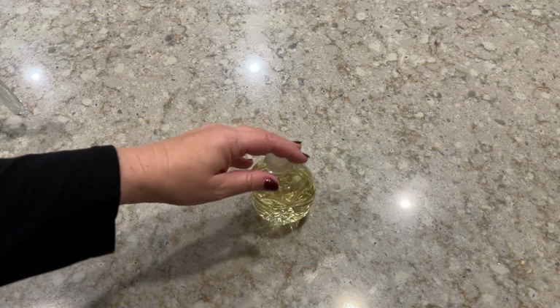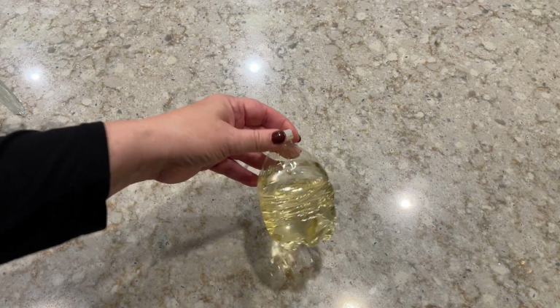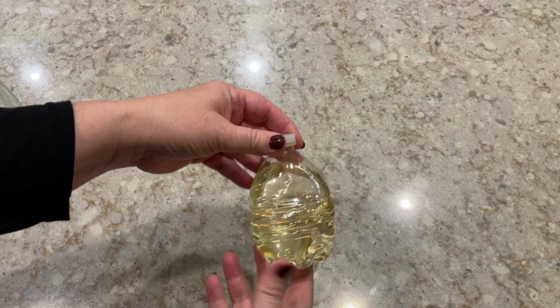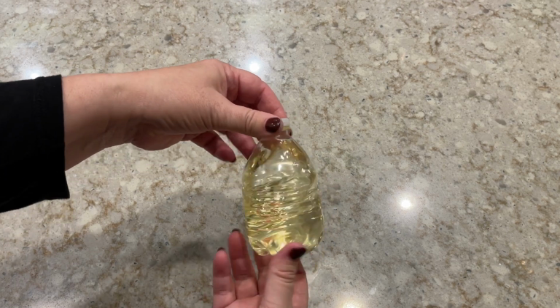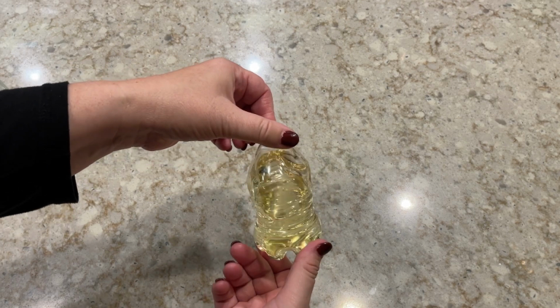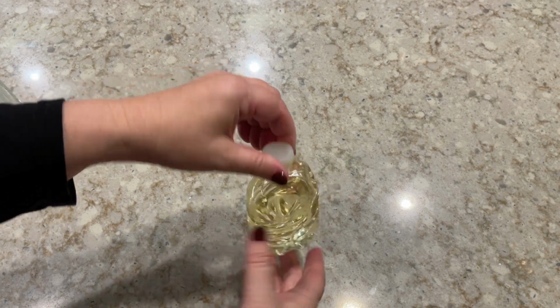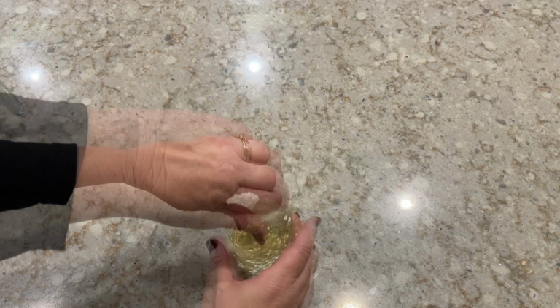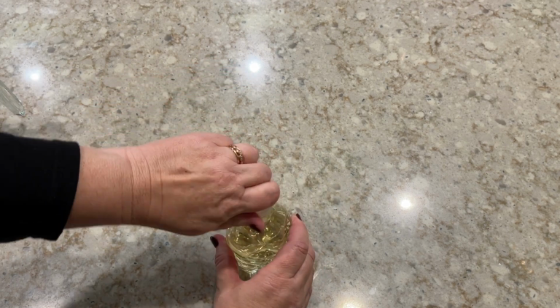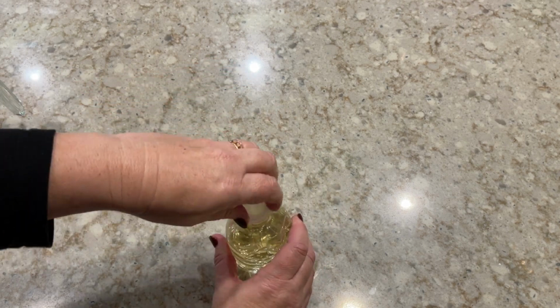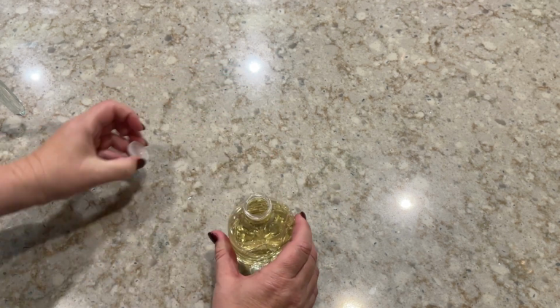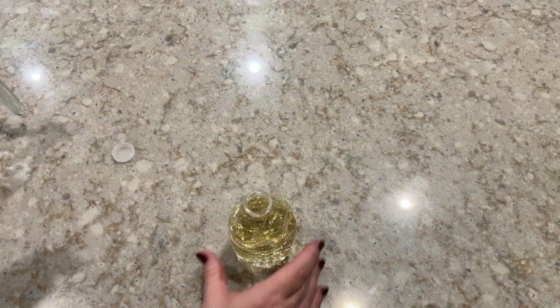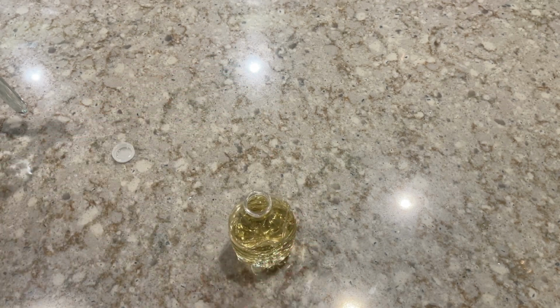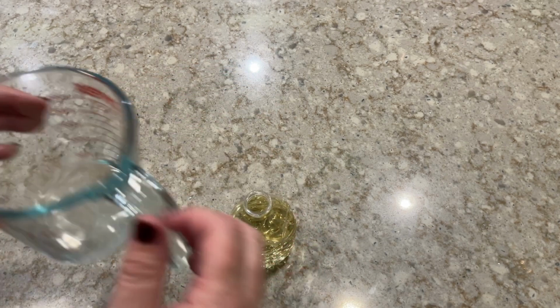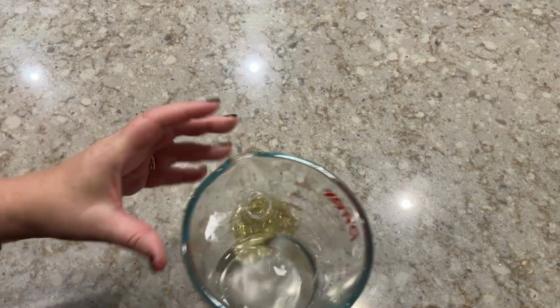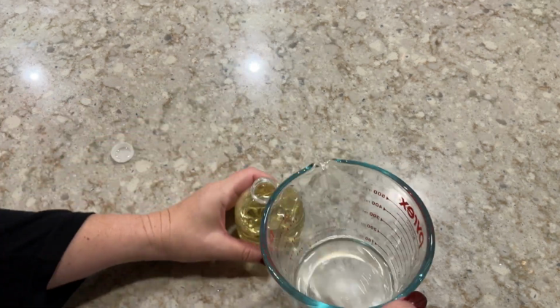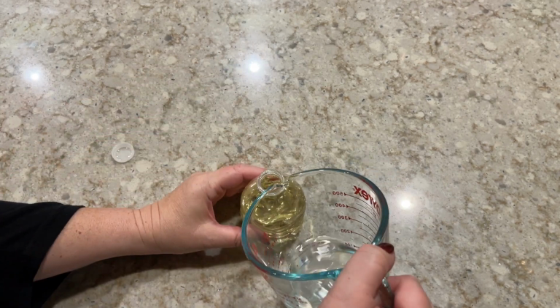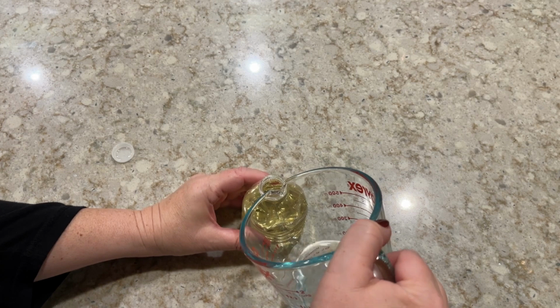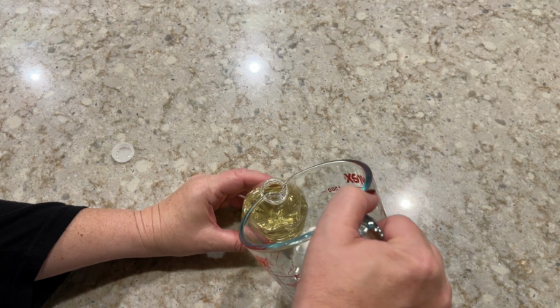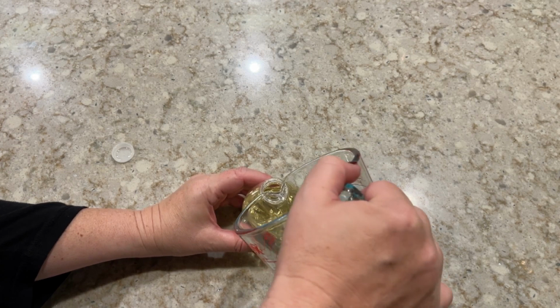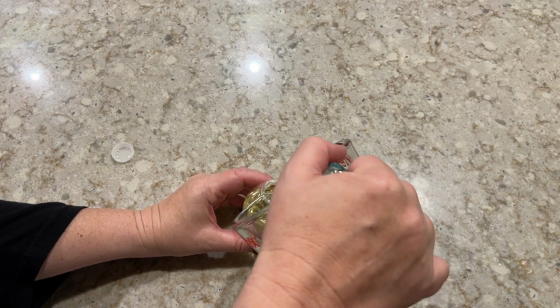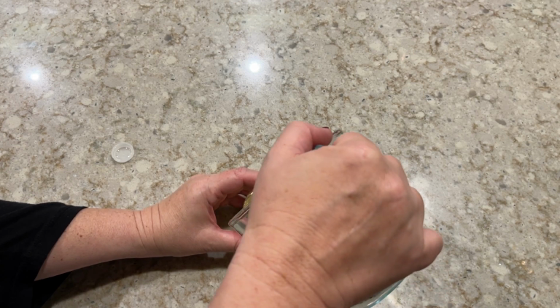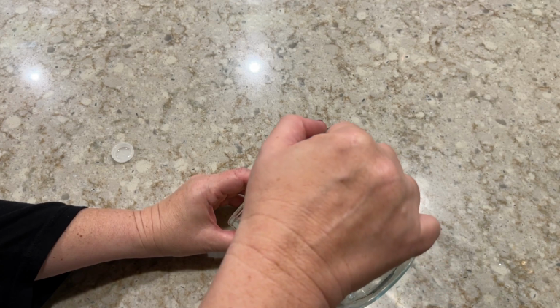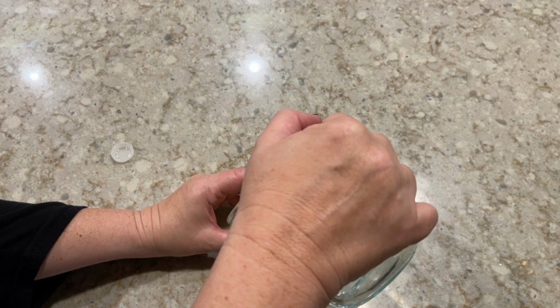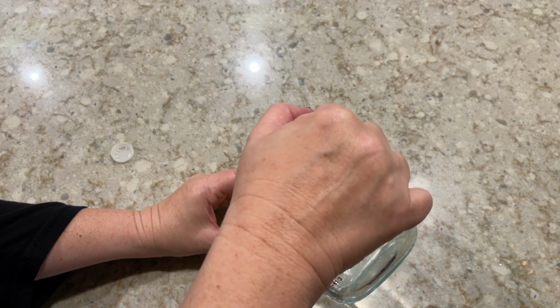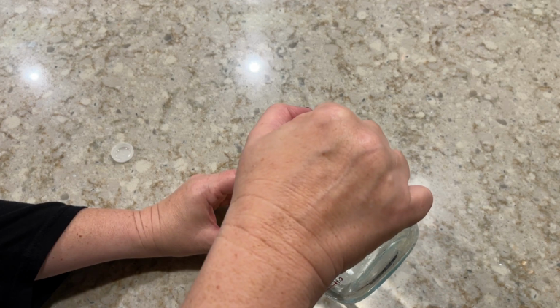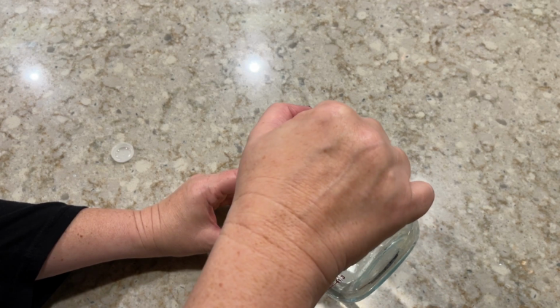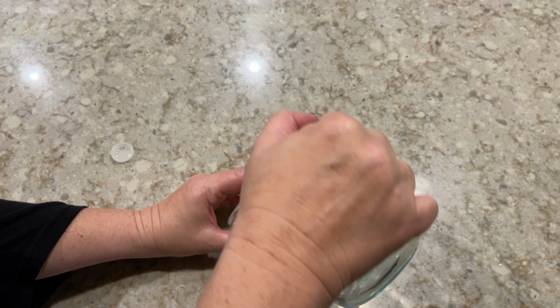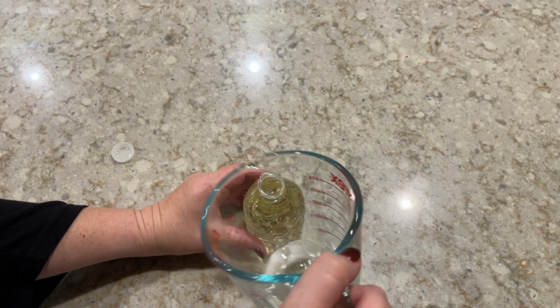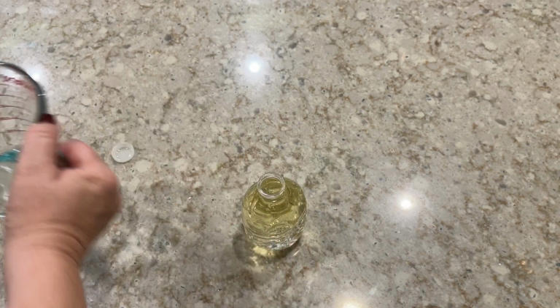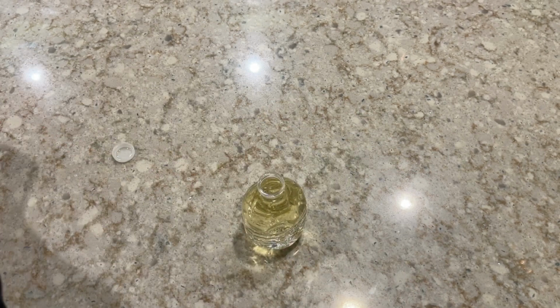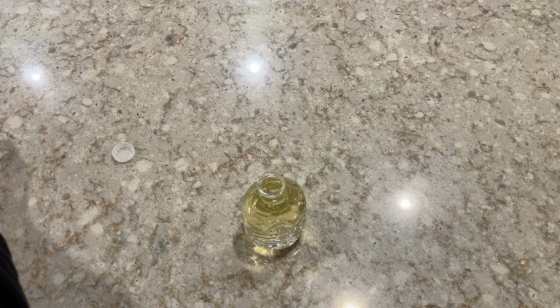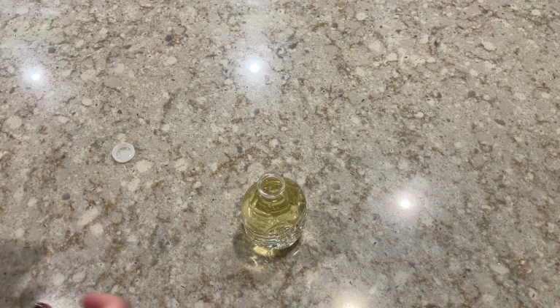All right, let's get started. When you get your water bottle, it should already be filled with vegetable oil, but we're going to fill the rest of it up with water. So unscrew your lid and then pour some water in.